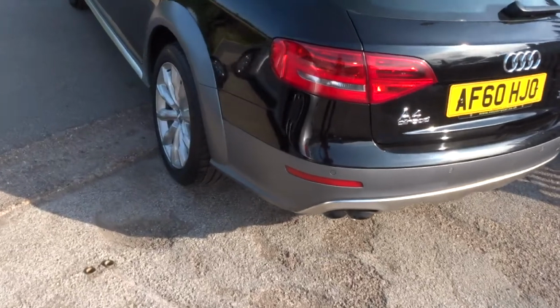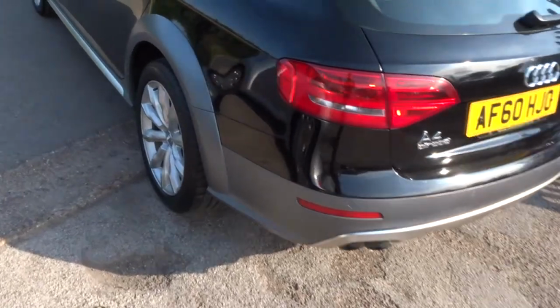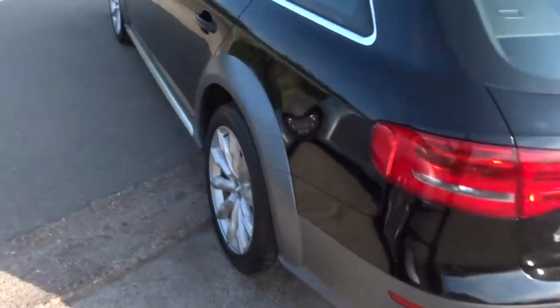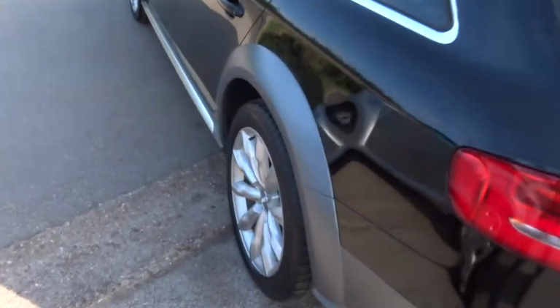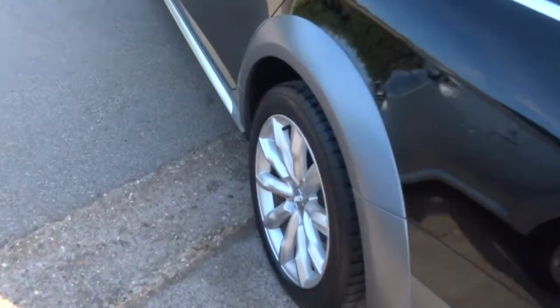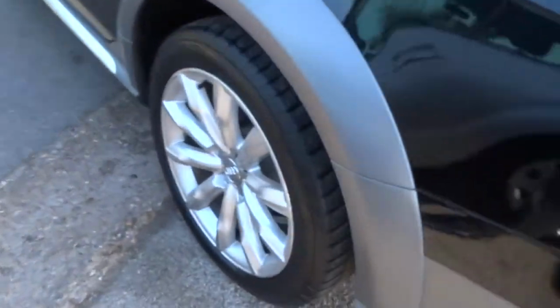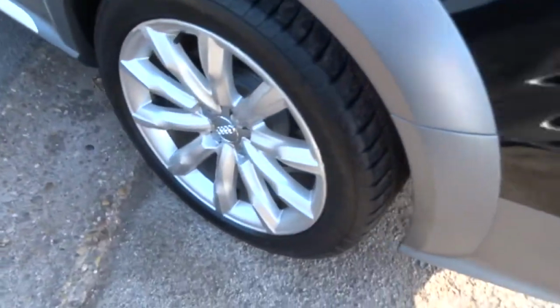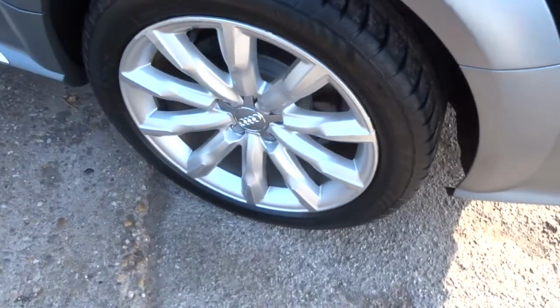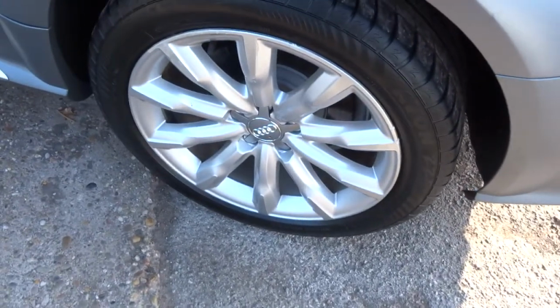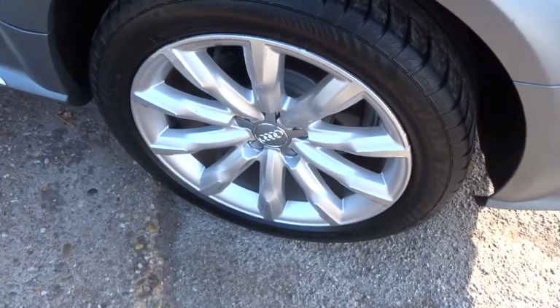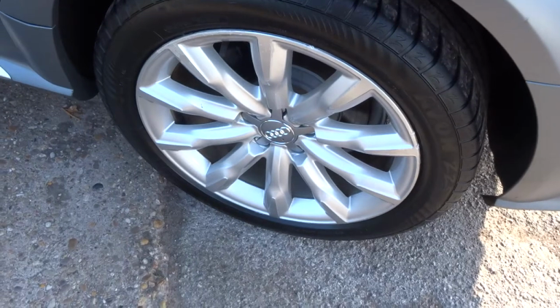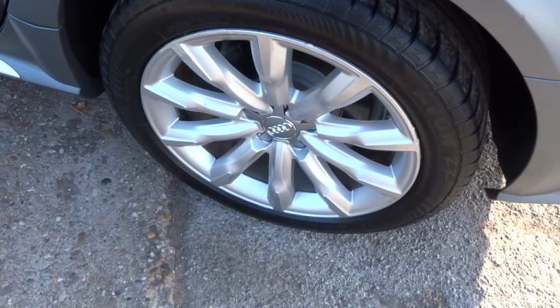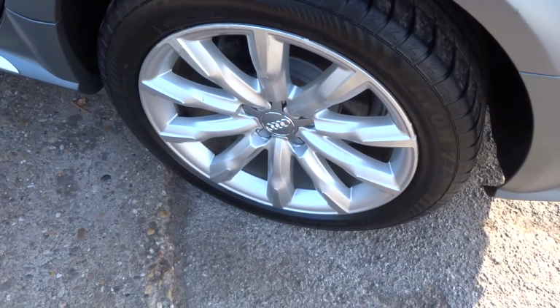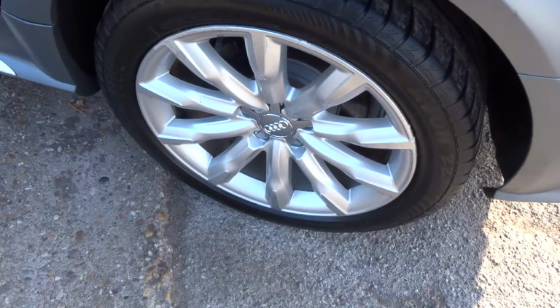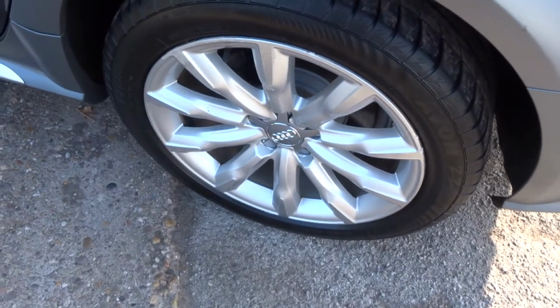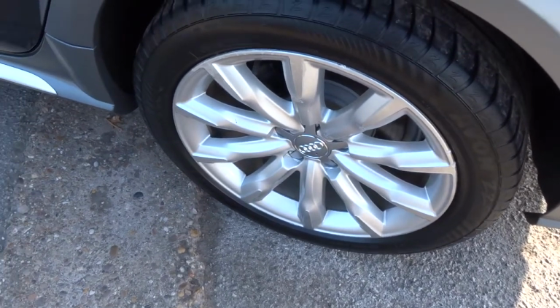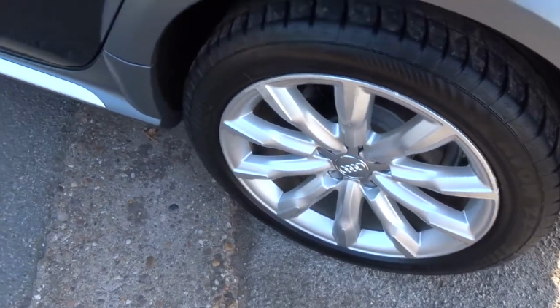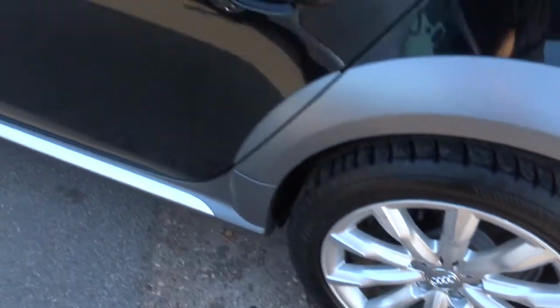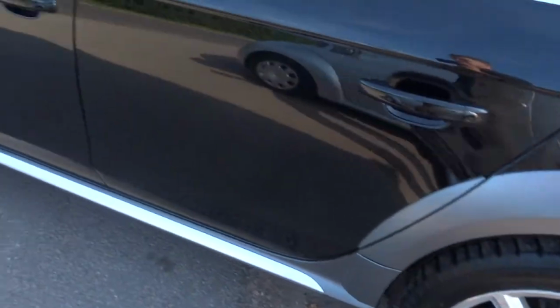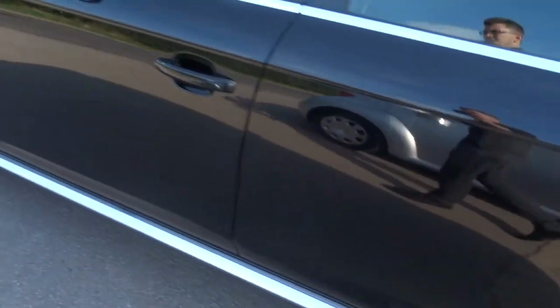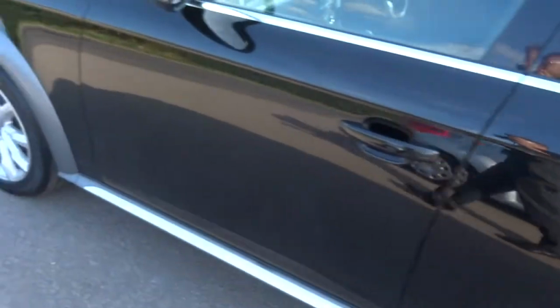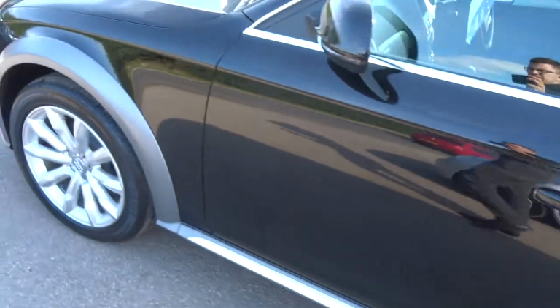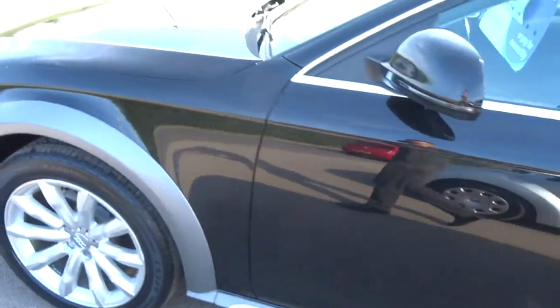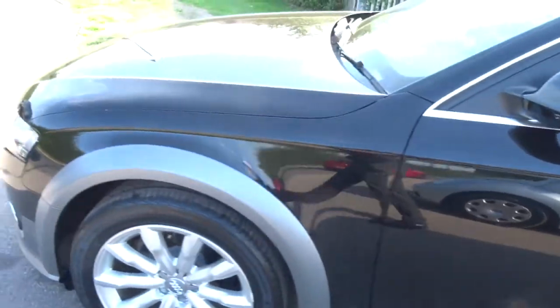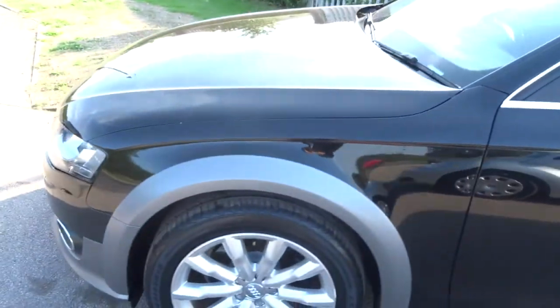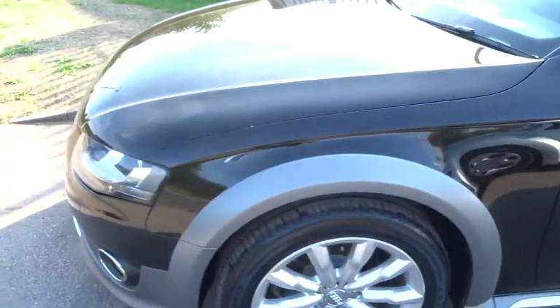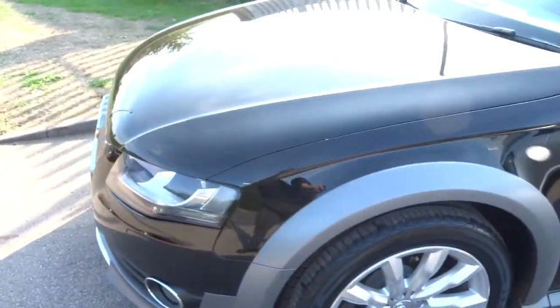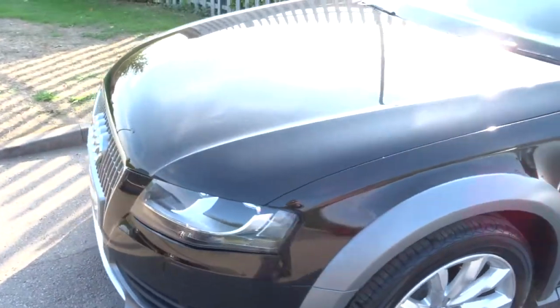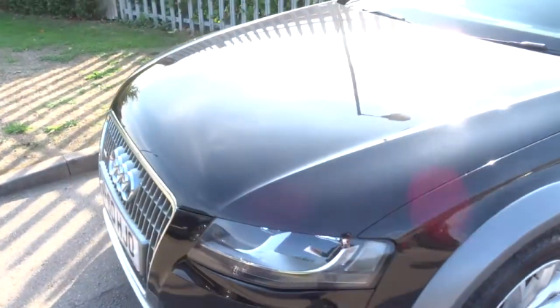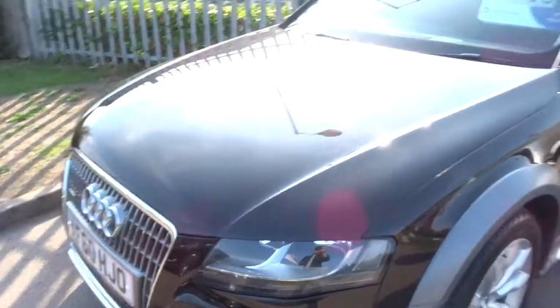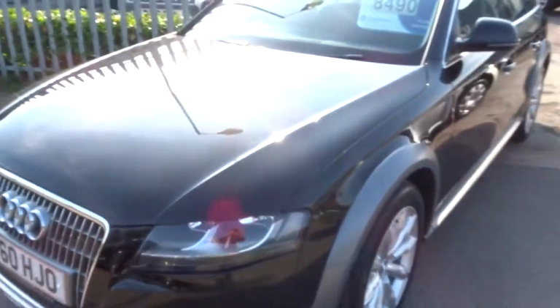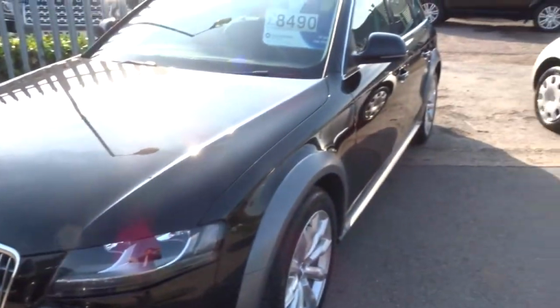The car has got lots of extras, including these gorgeous multi-spike alloys. As you can see from the video, the car is in very good condition — I can't see a mark on it to be honest with you.